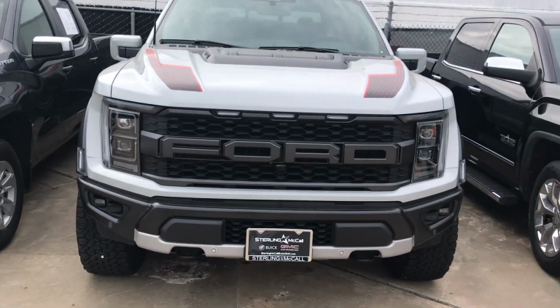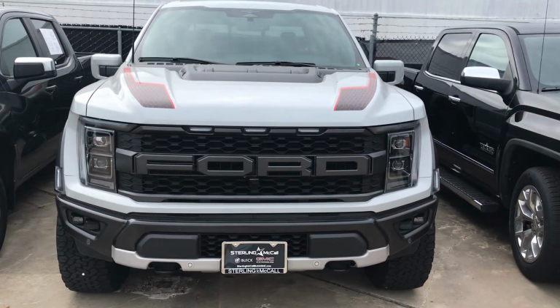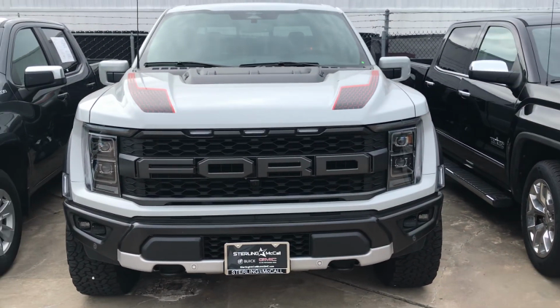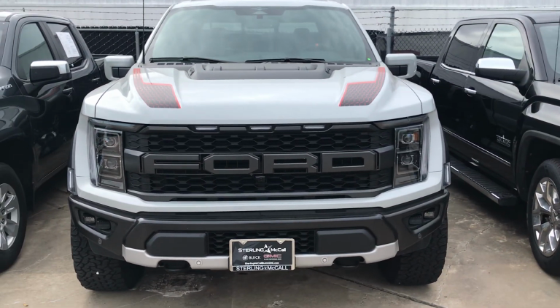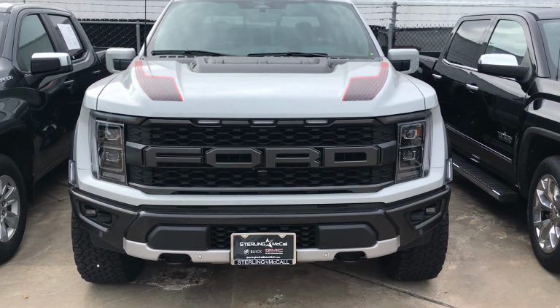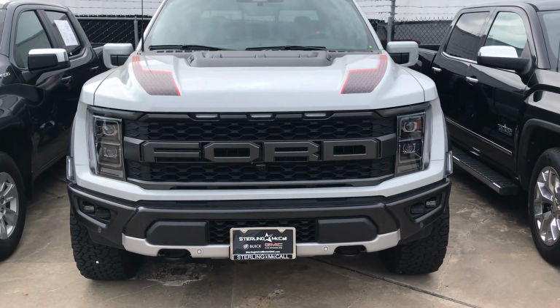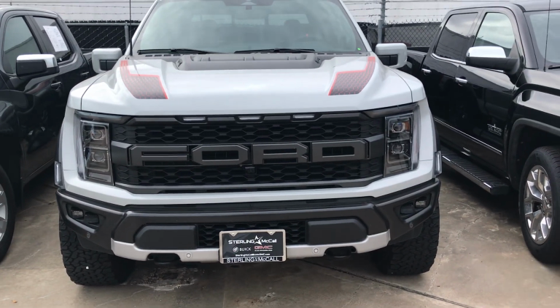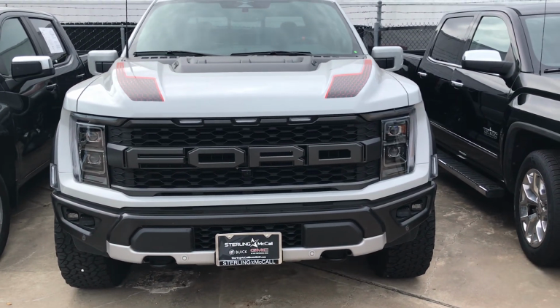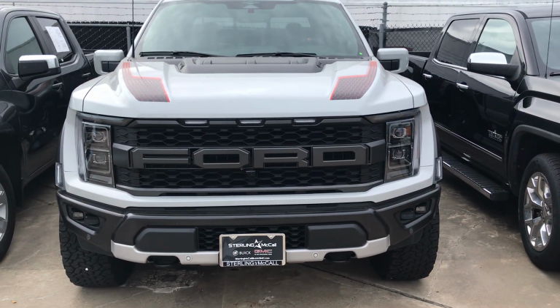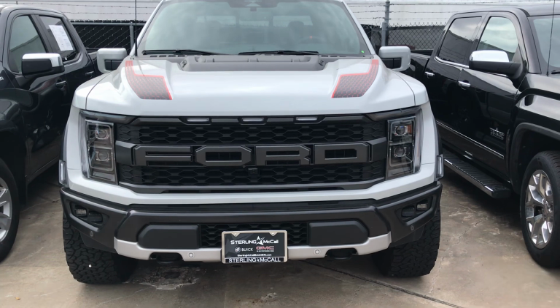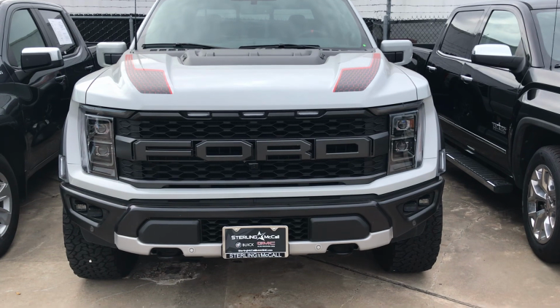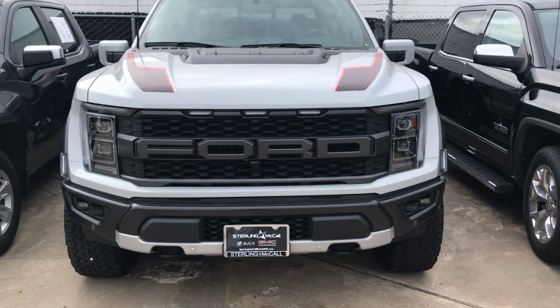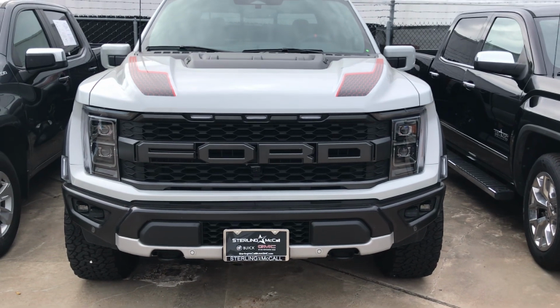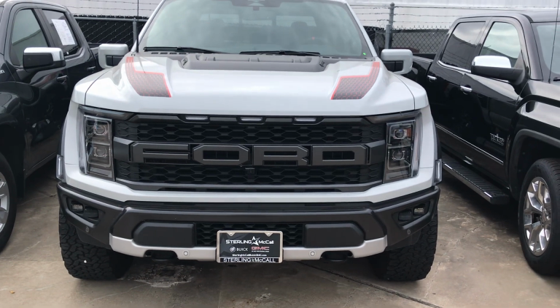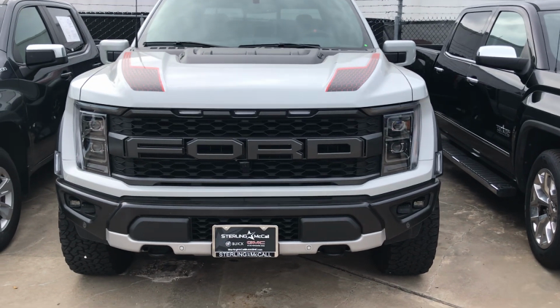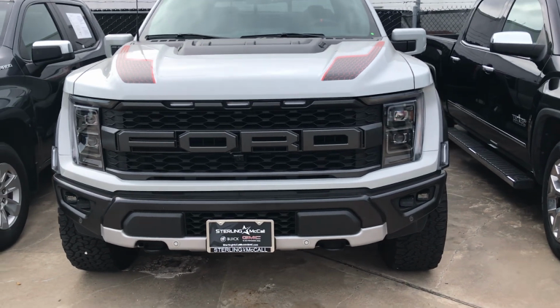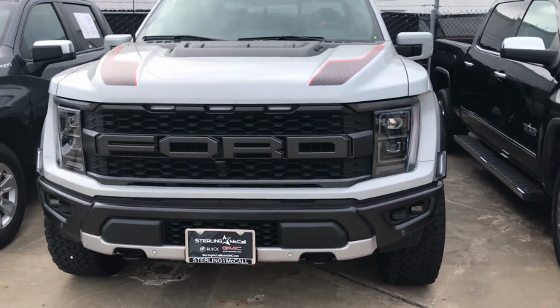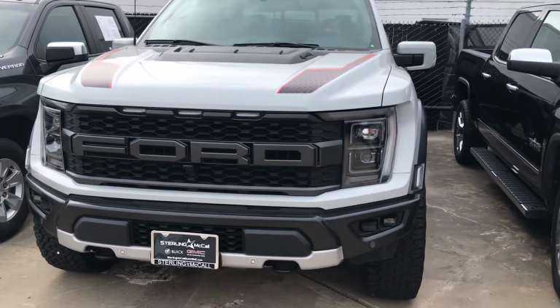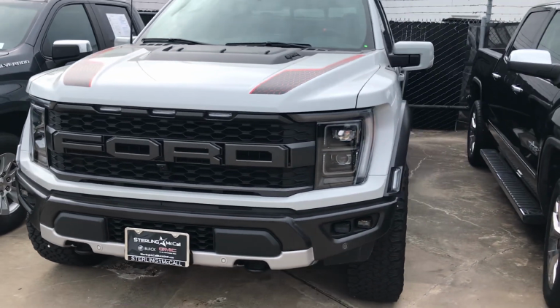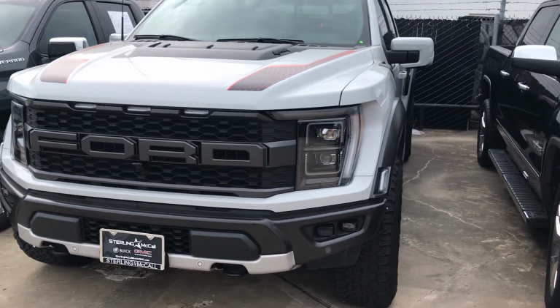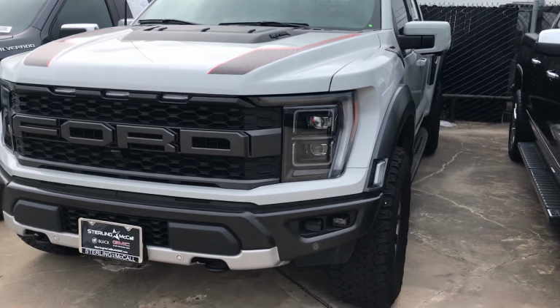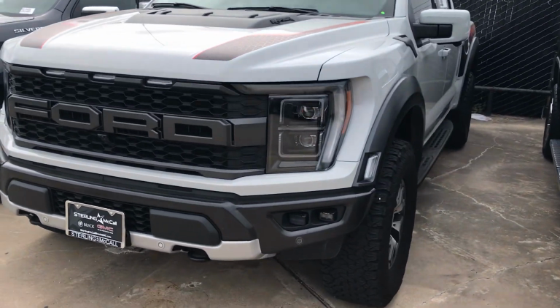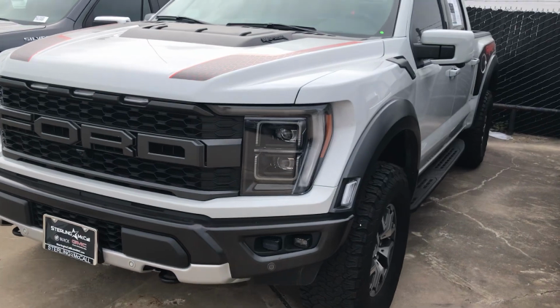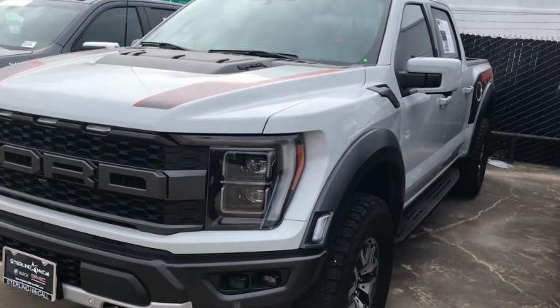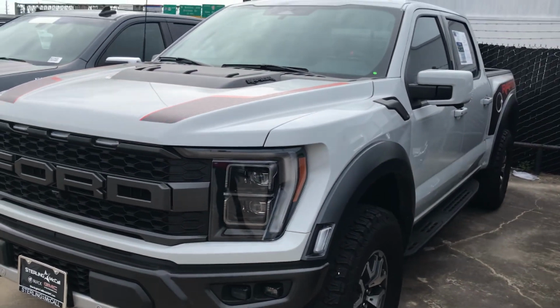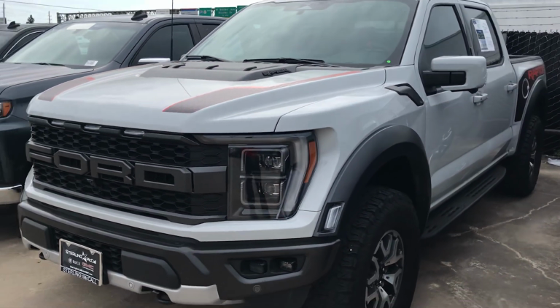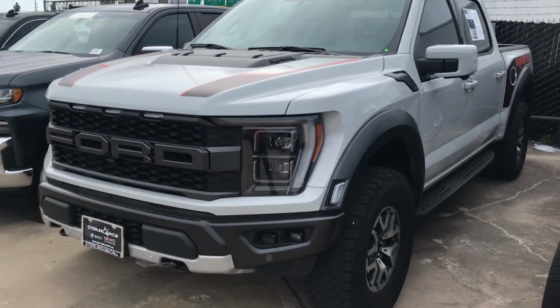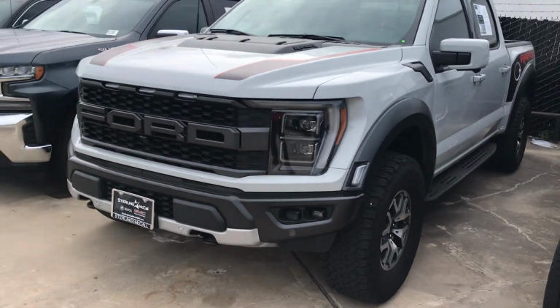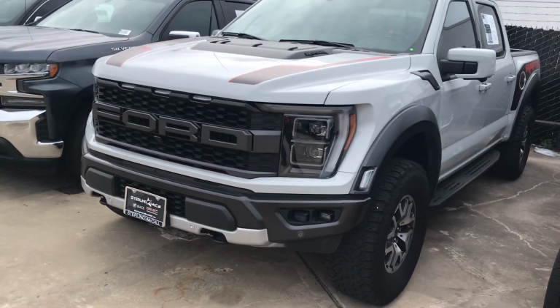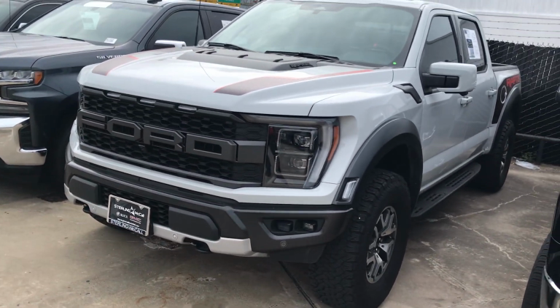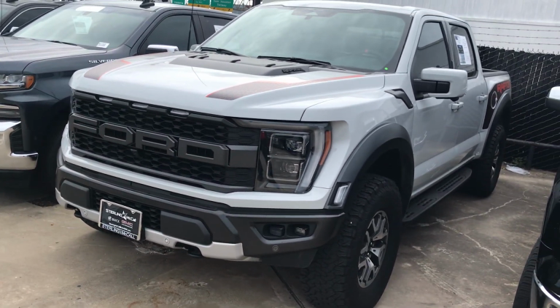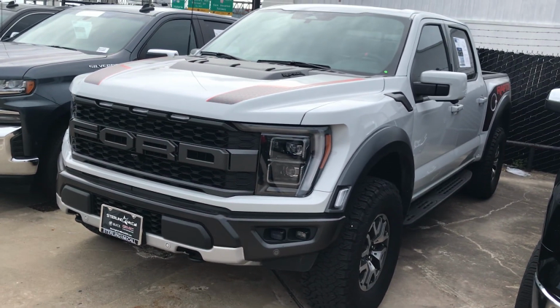All right guys, today I got this Ford F-150 Raptor — very special truck.